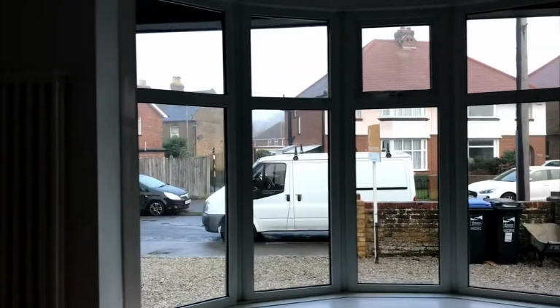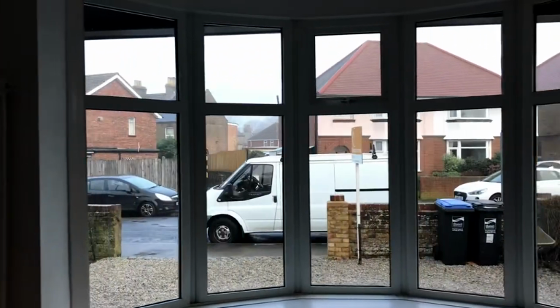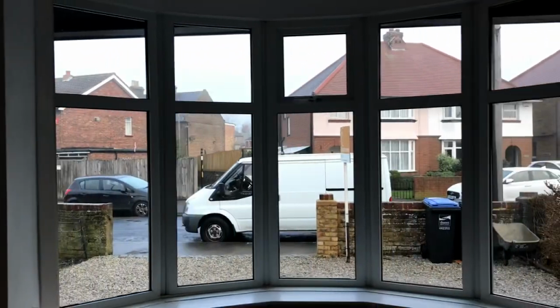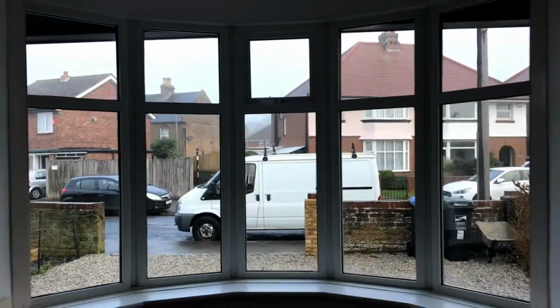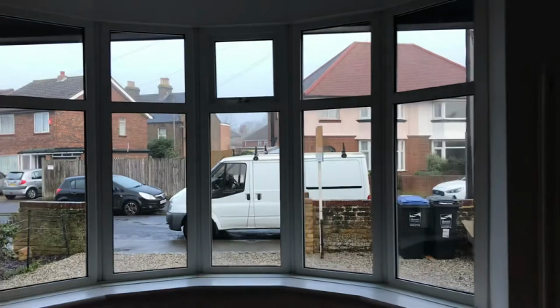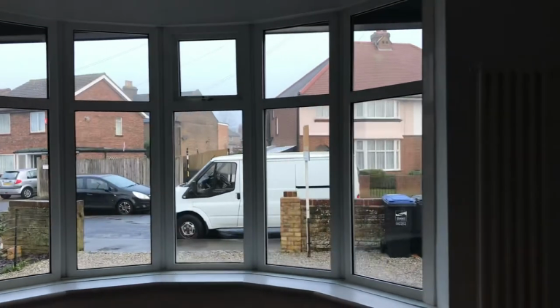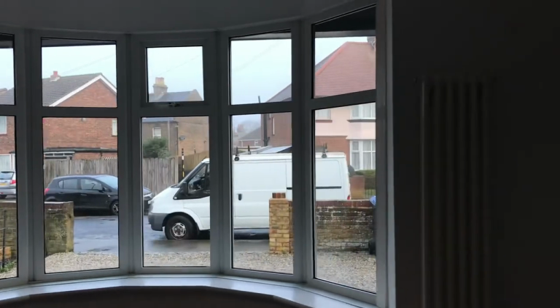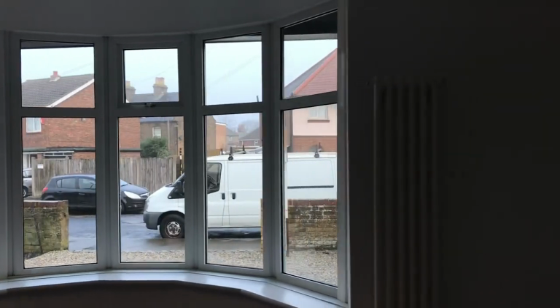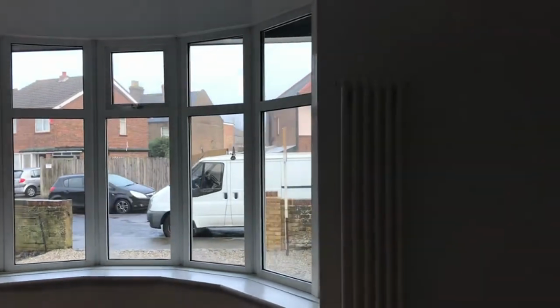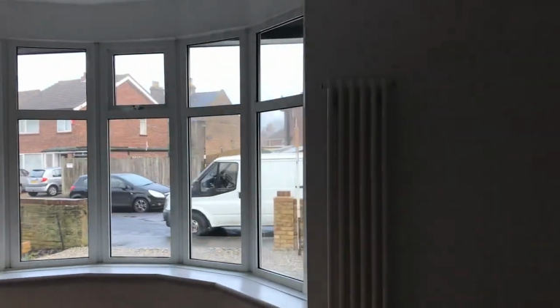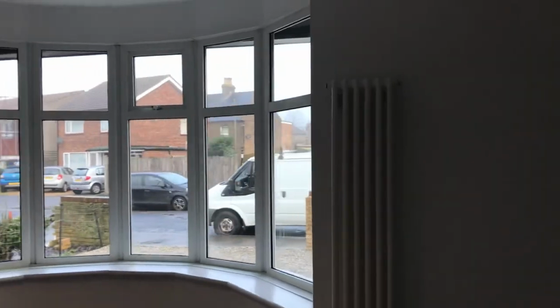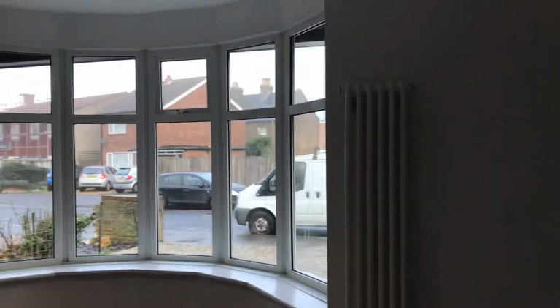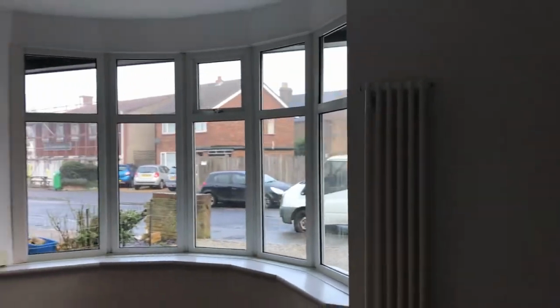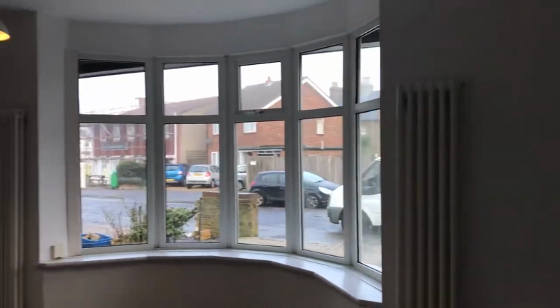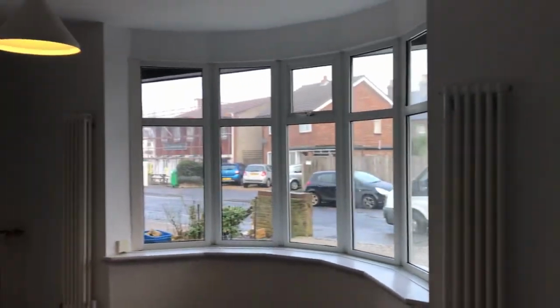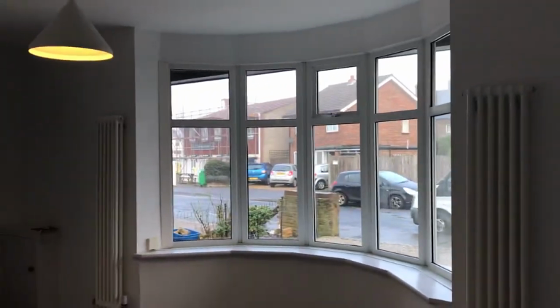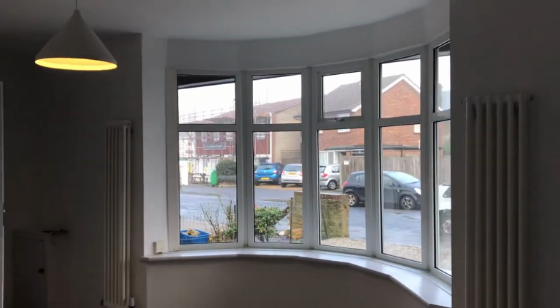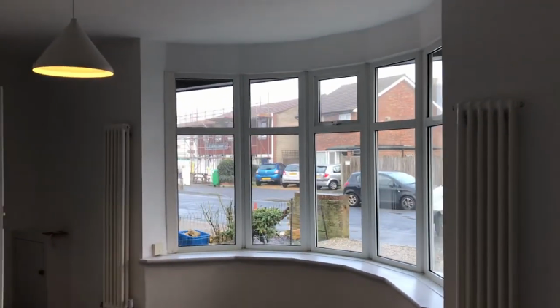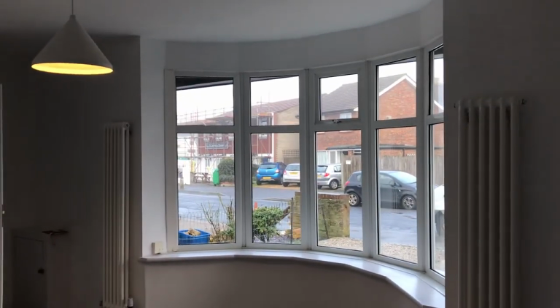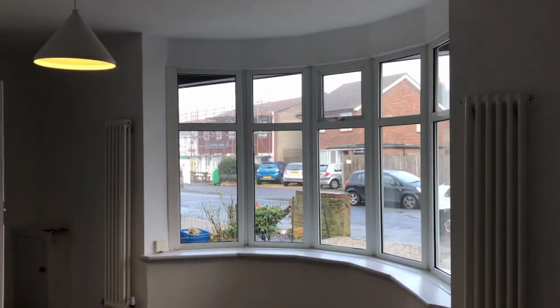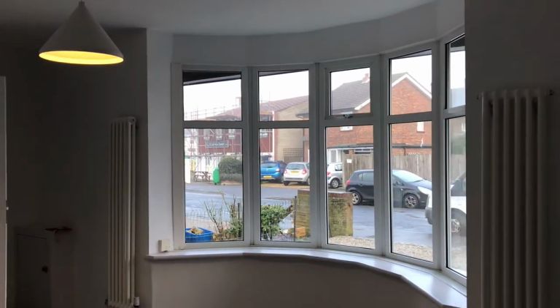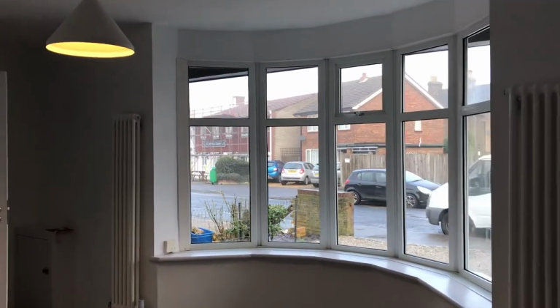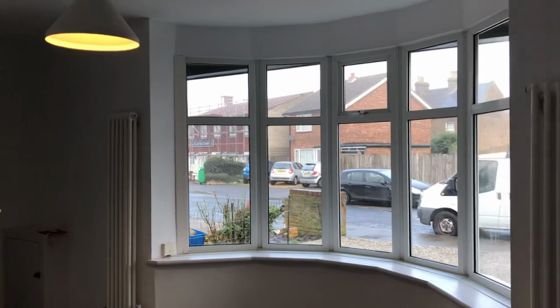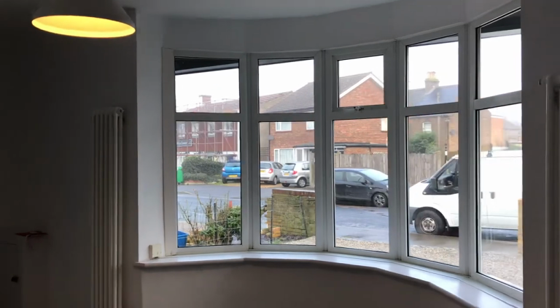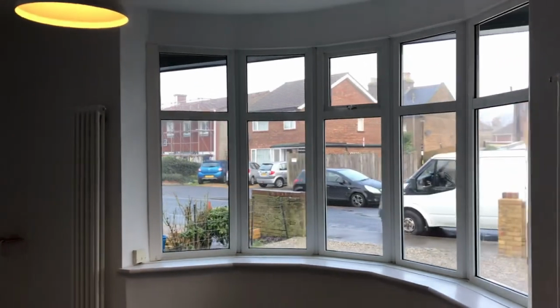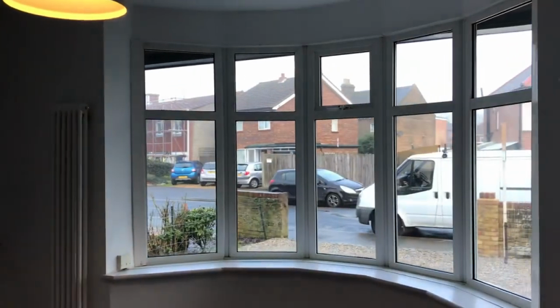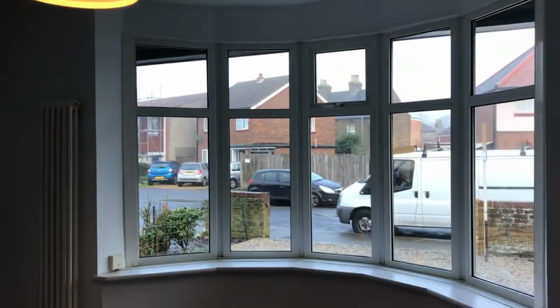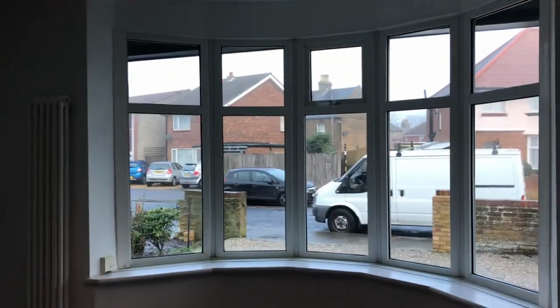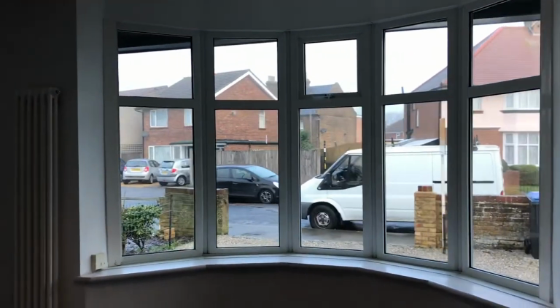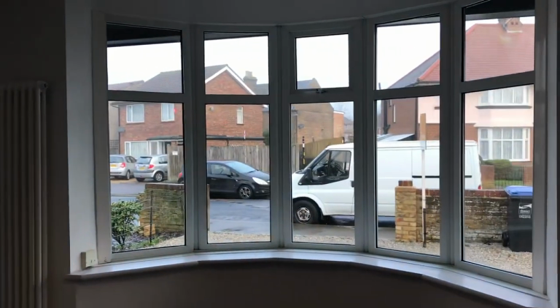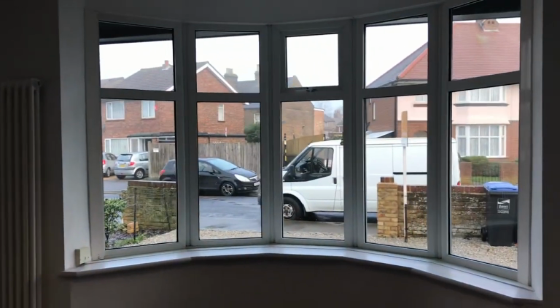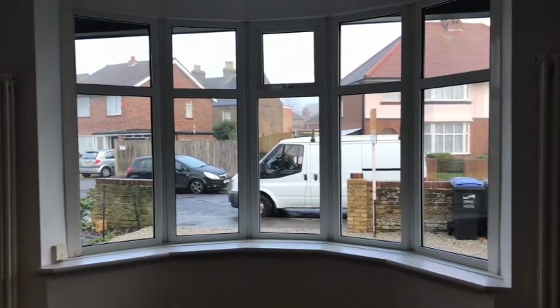Back into the master bedroom with the bay window to the front. Thank you for watching.